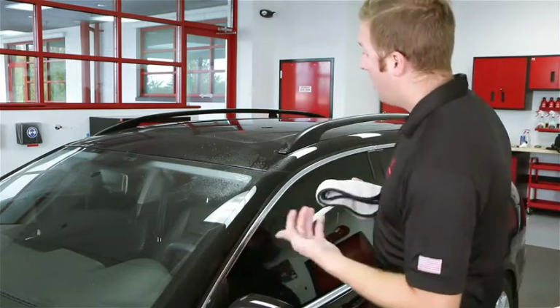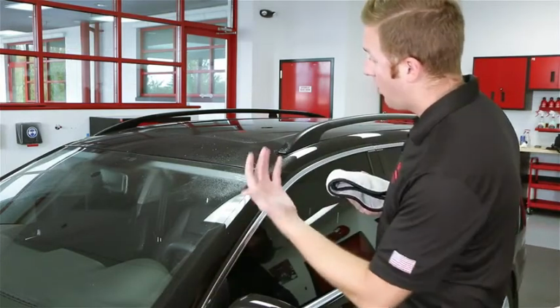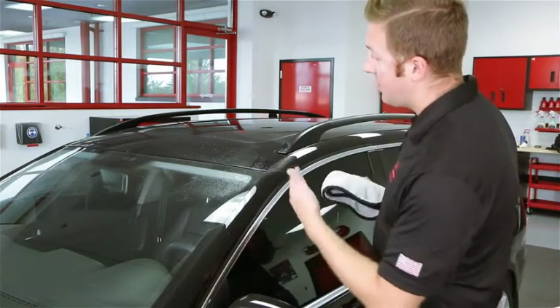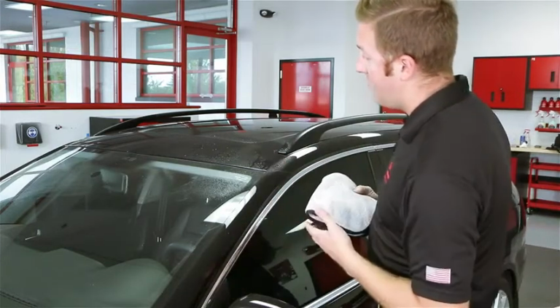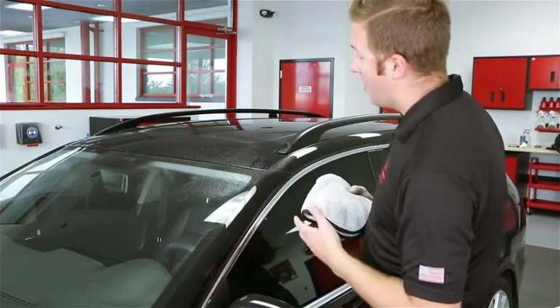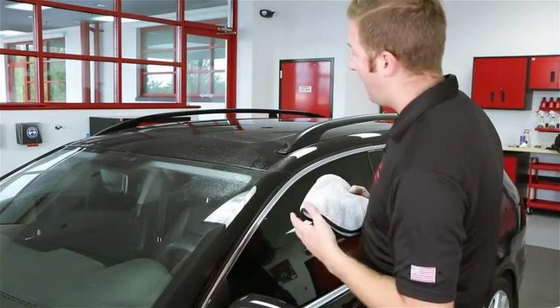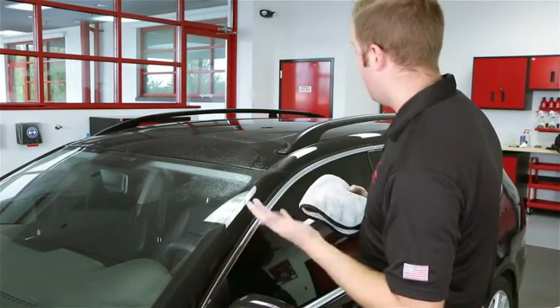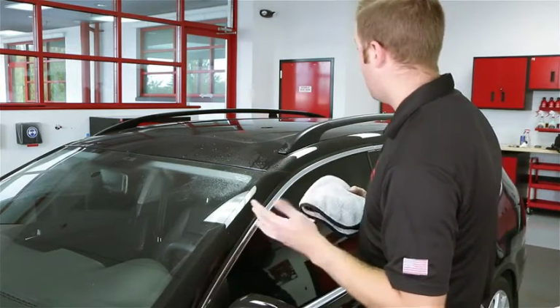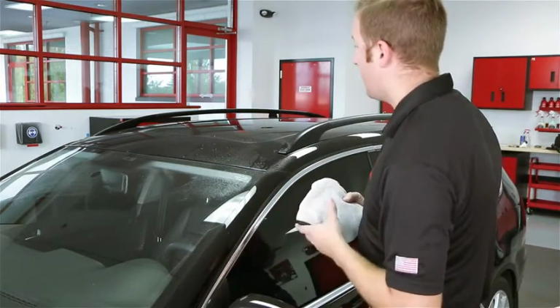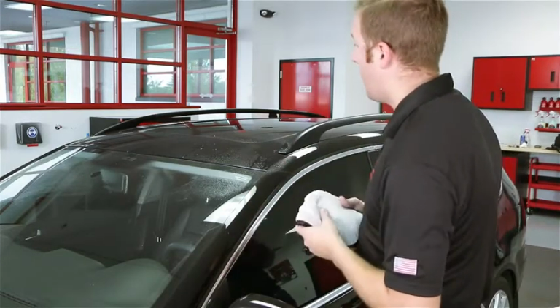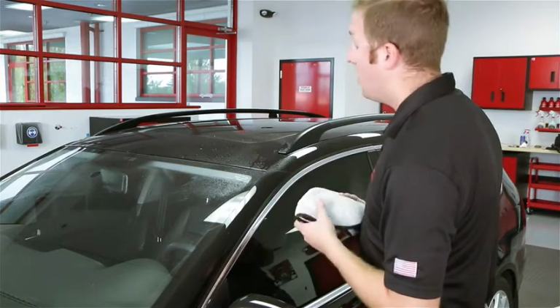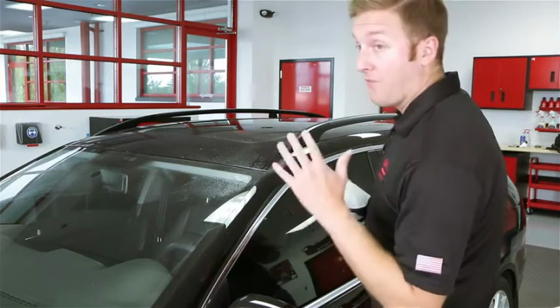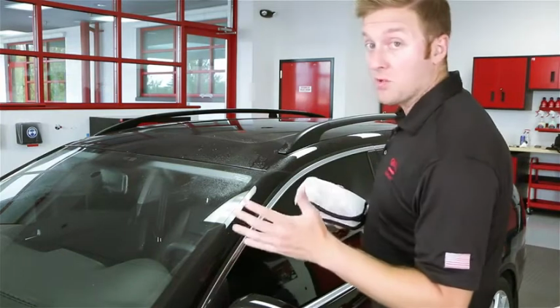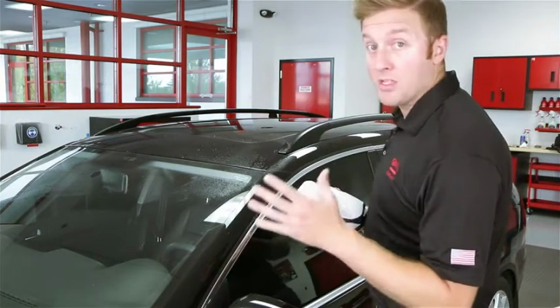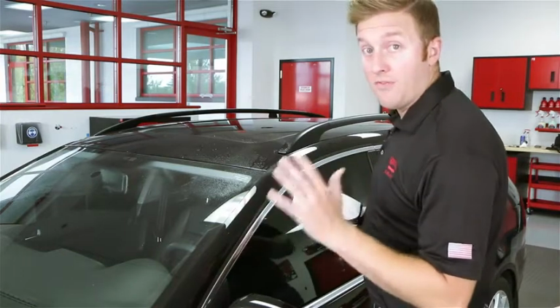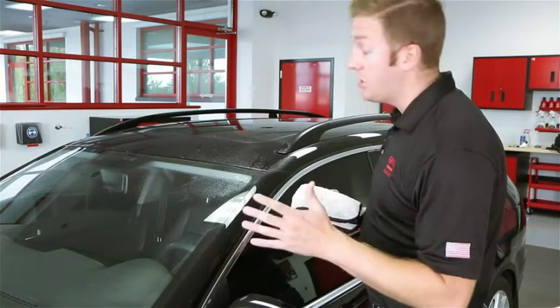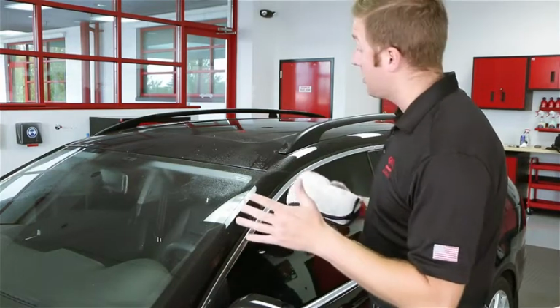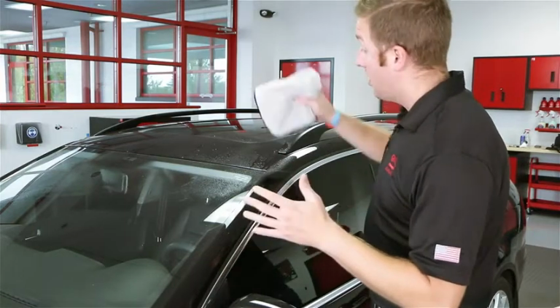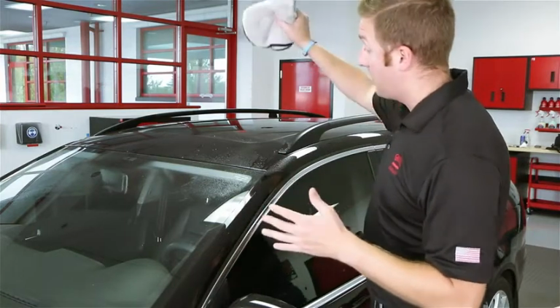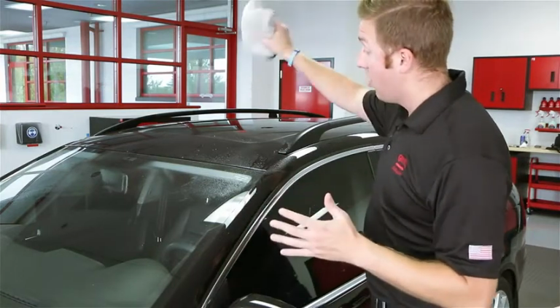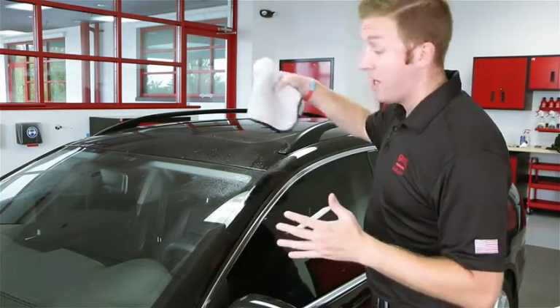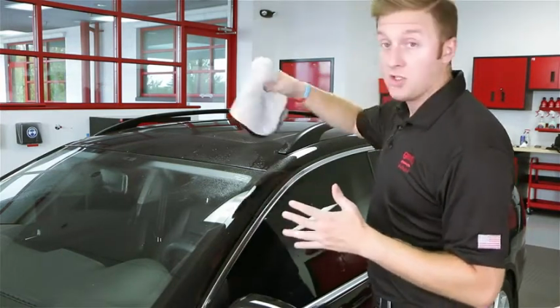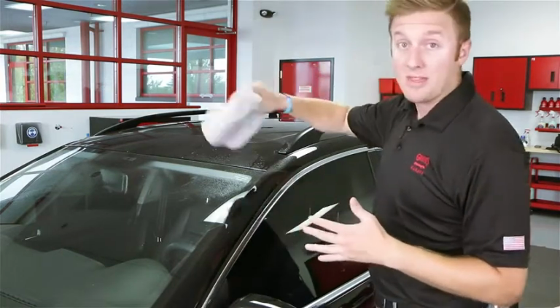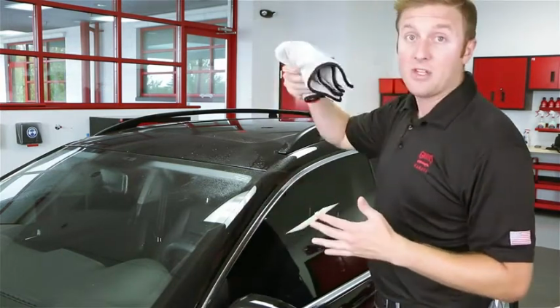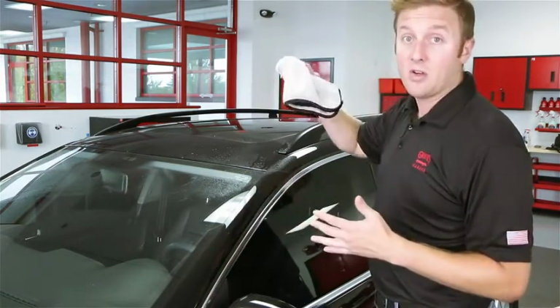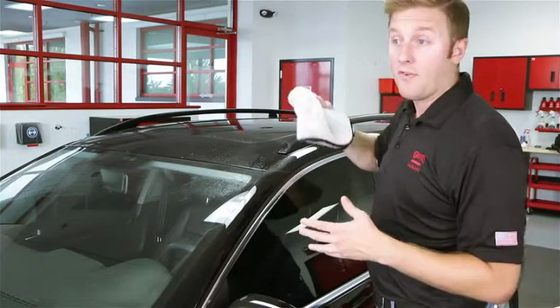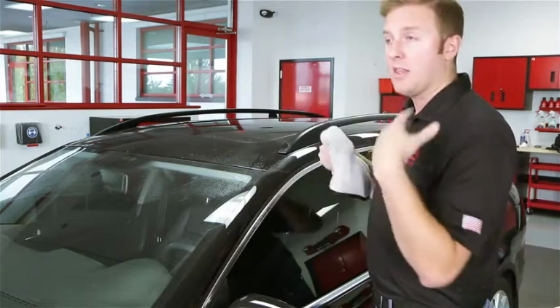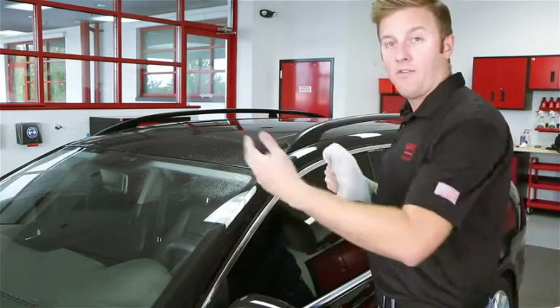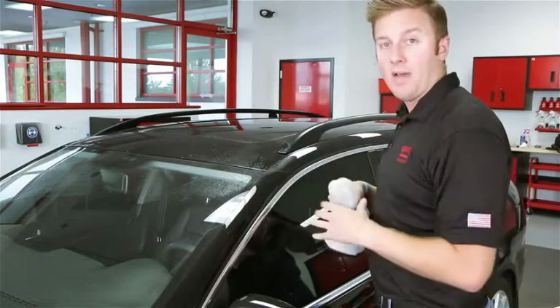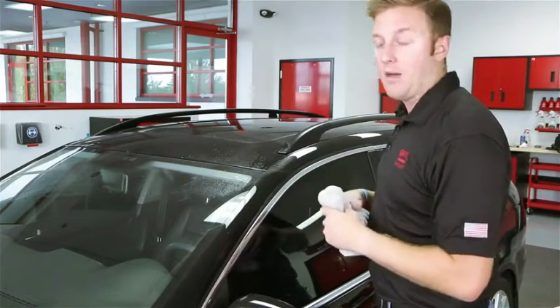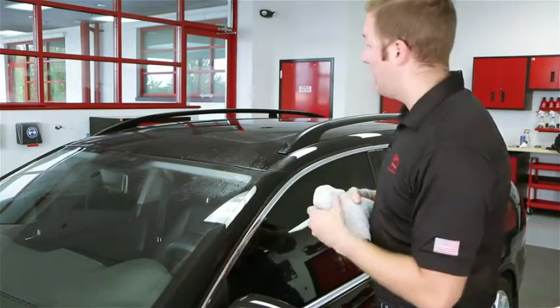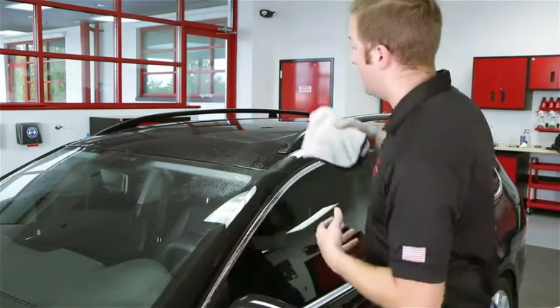So we've let this sit for about 15 to 20 seconds now. My first swipe is going to be very gentle and low pressure so I'm lifting the dirt off, then I'll follow back up and dry the excess.